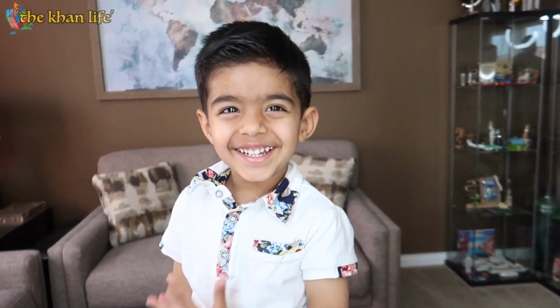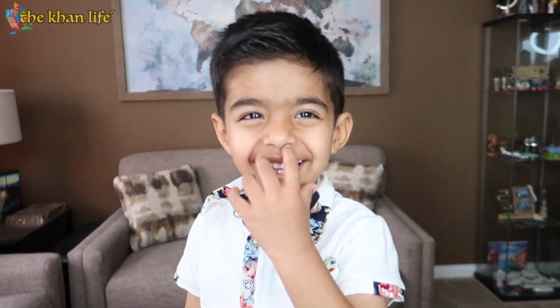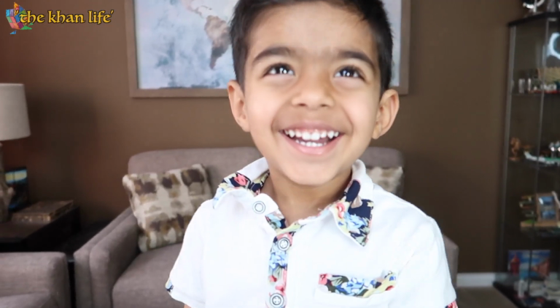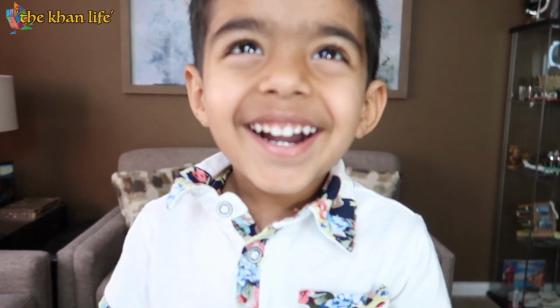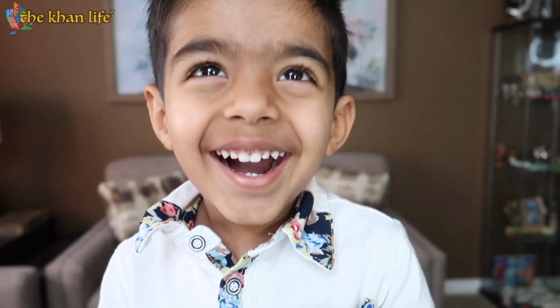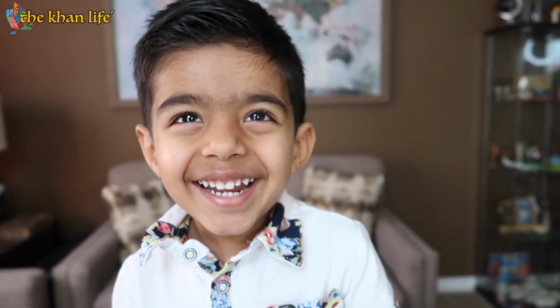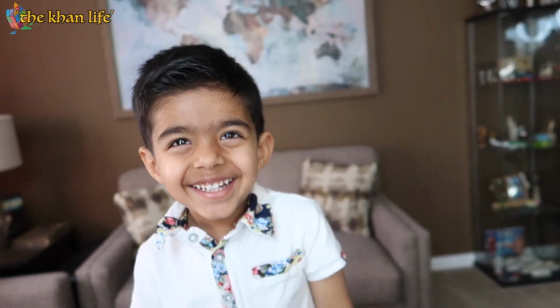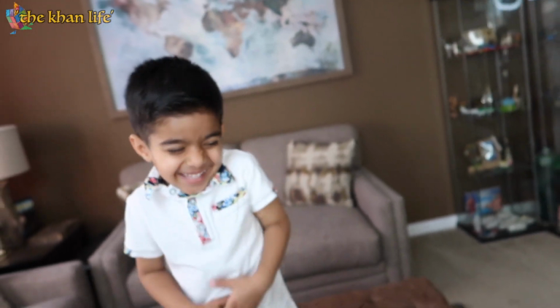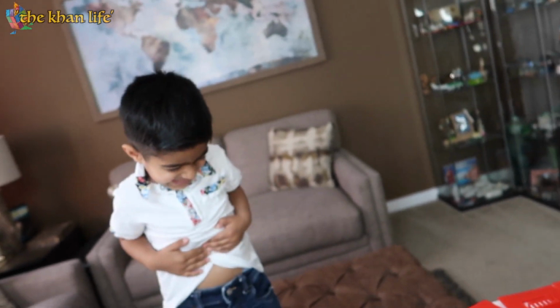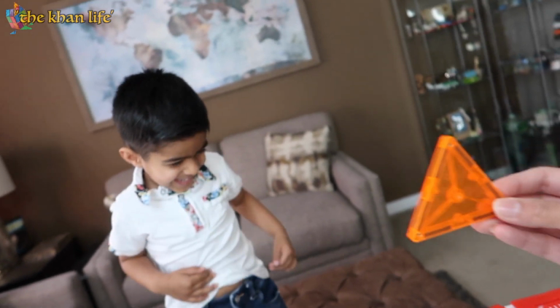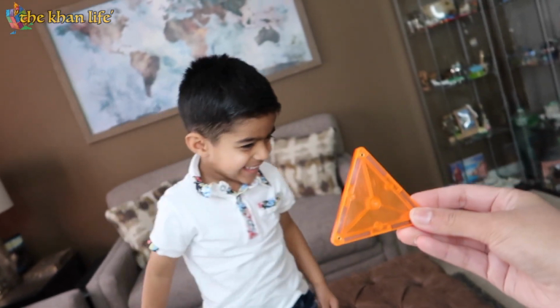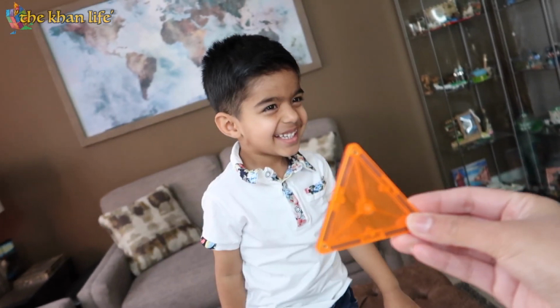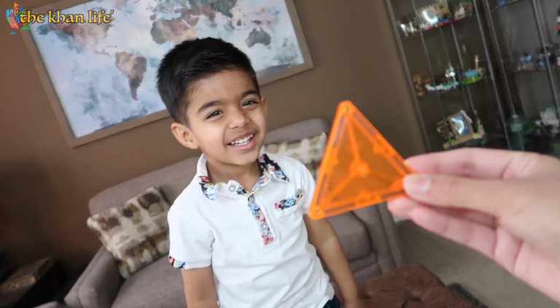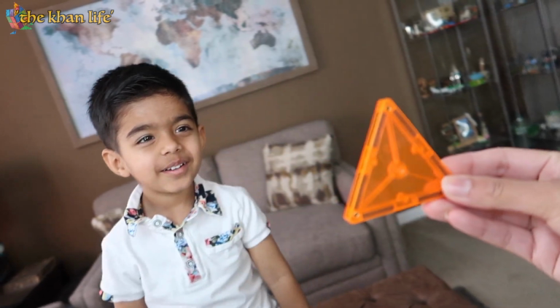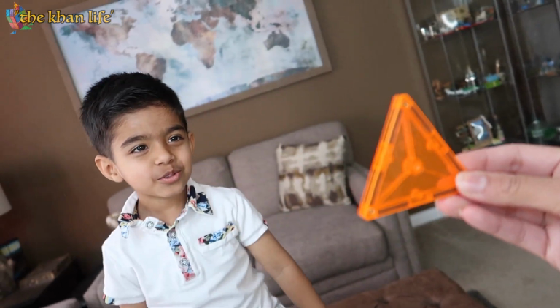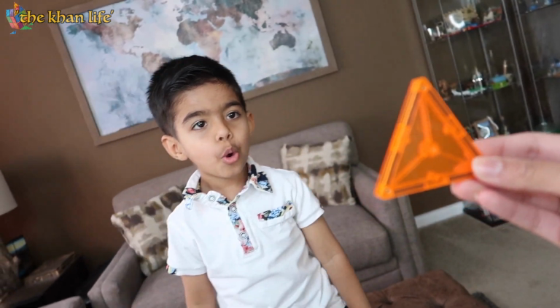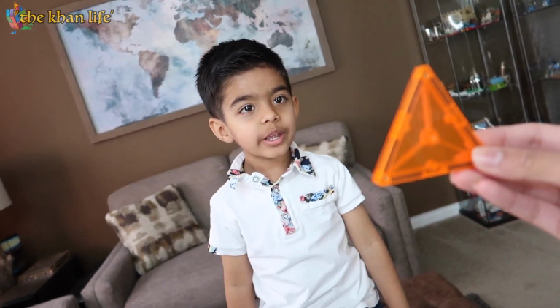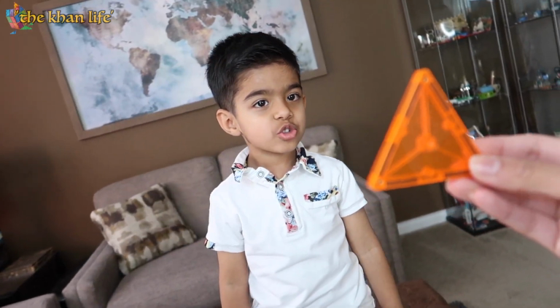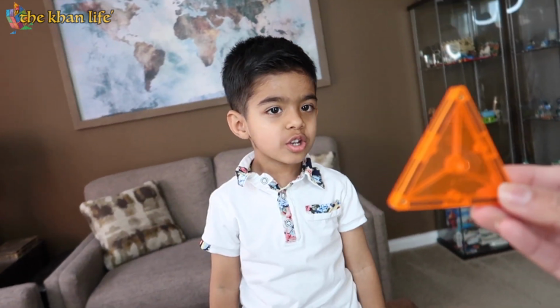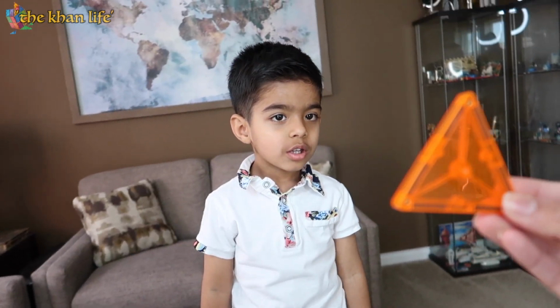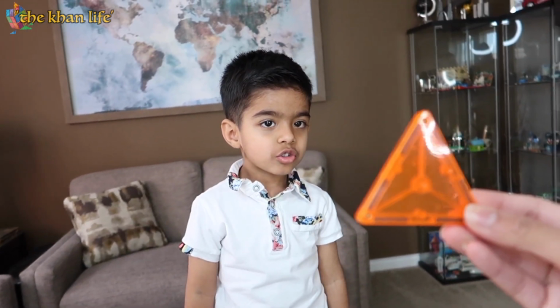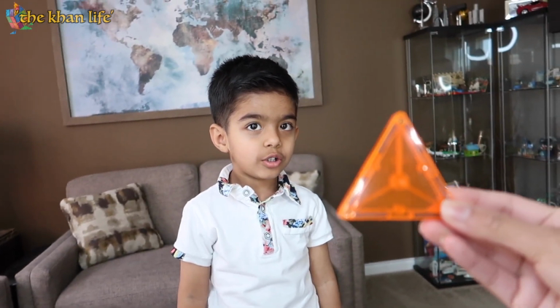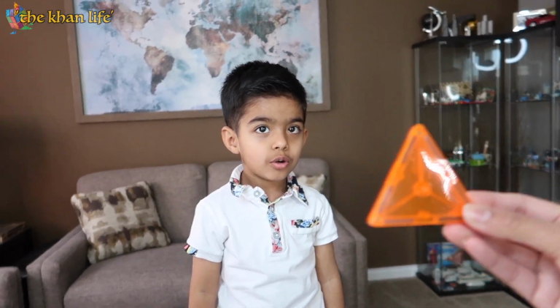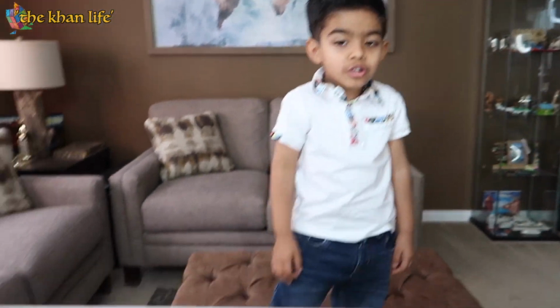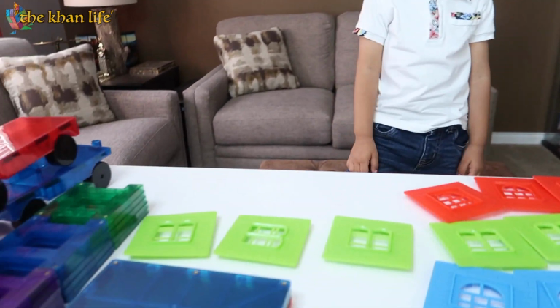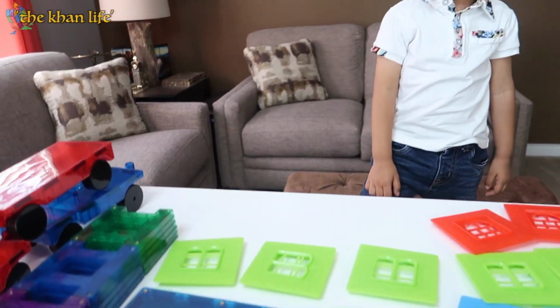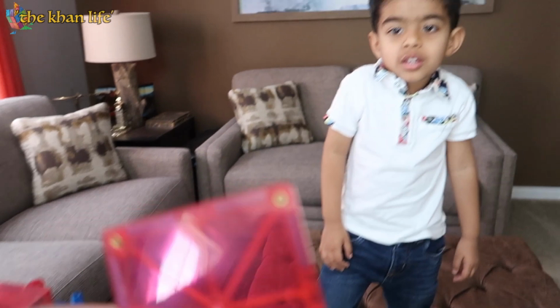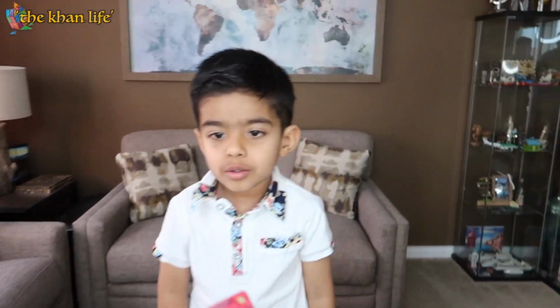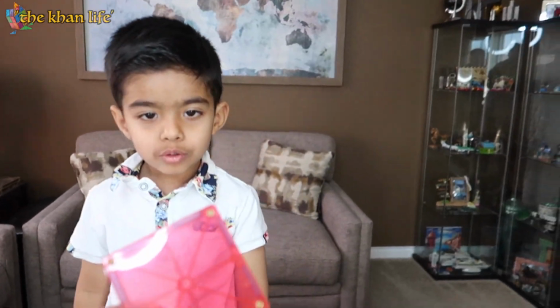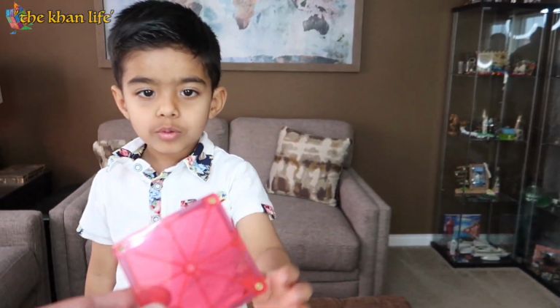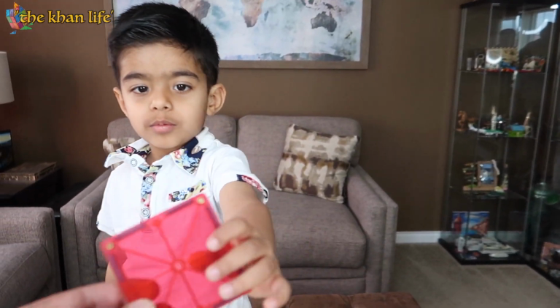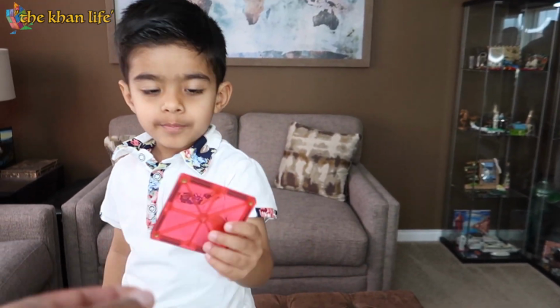We're going to test your shapes and colors, okay? What color is this, Zadan? Orange. Good. What shape? Good job. We're going to try the next one — what color?